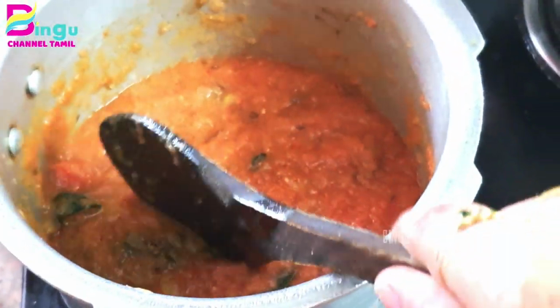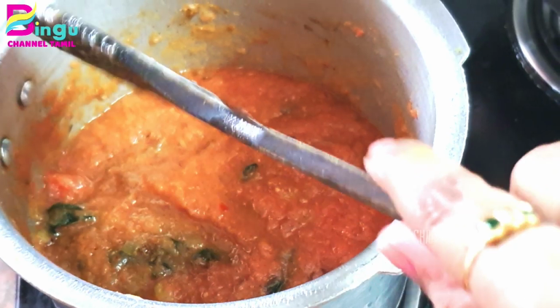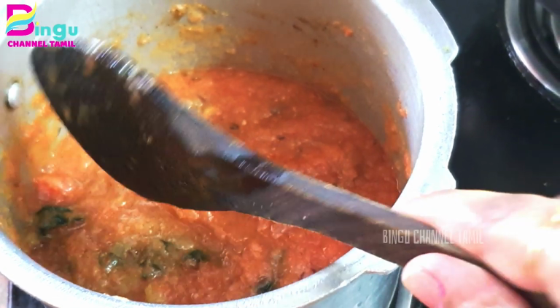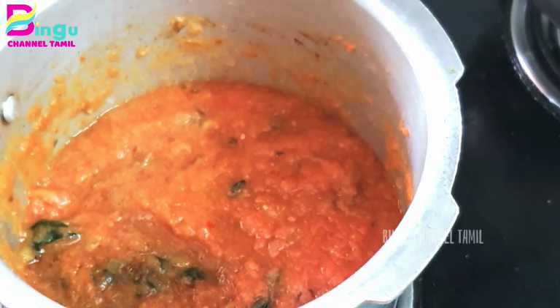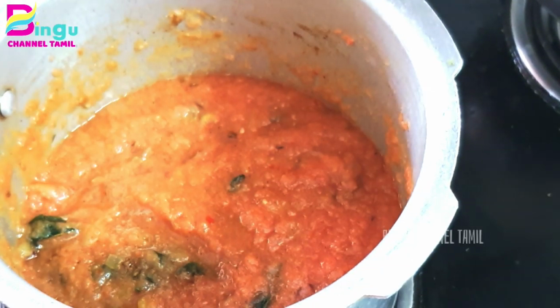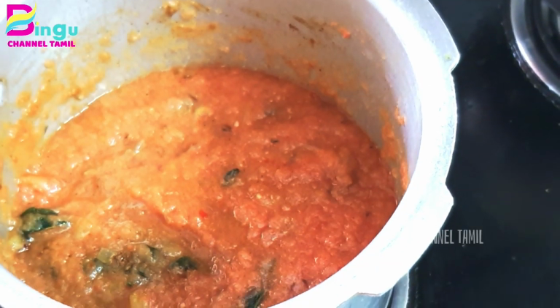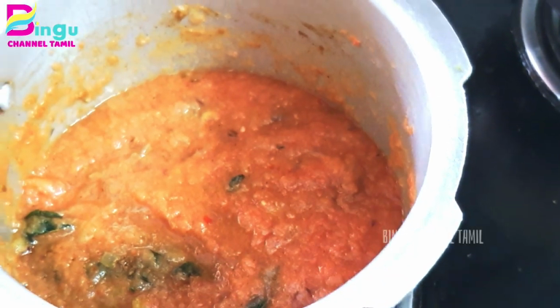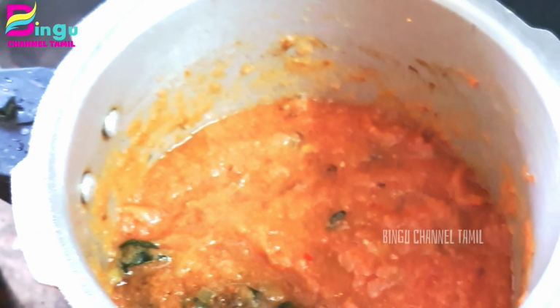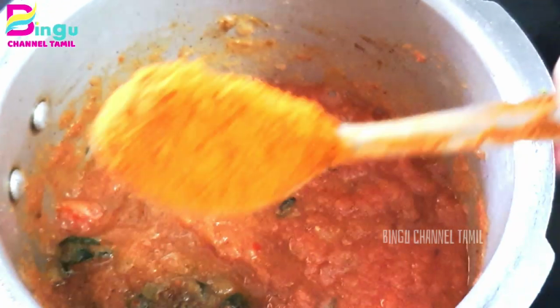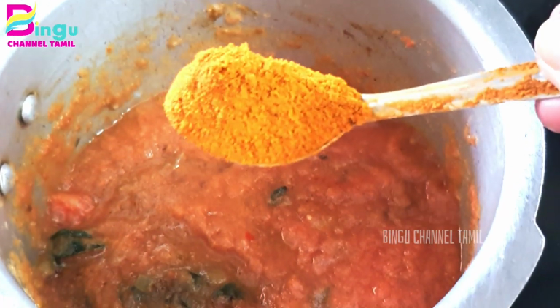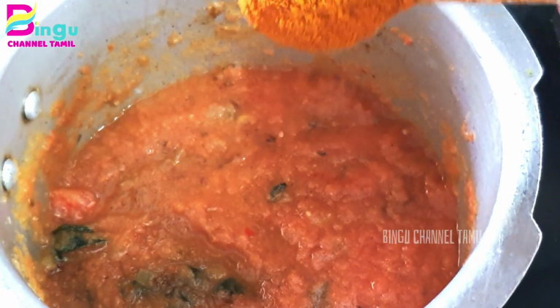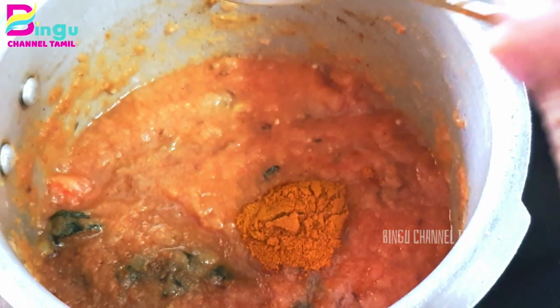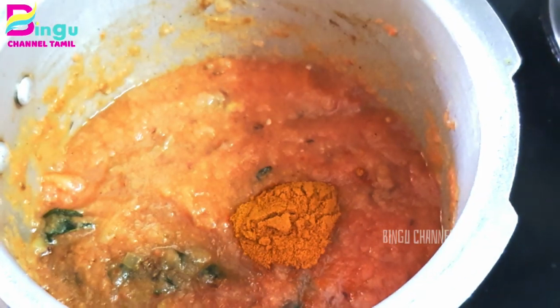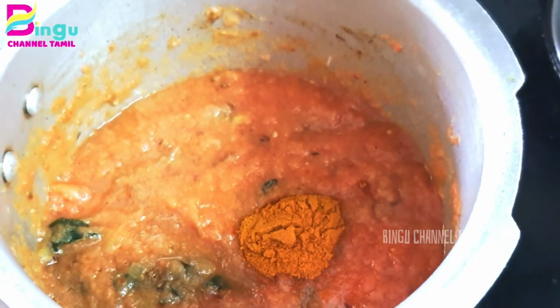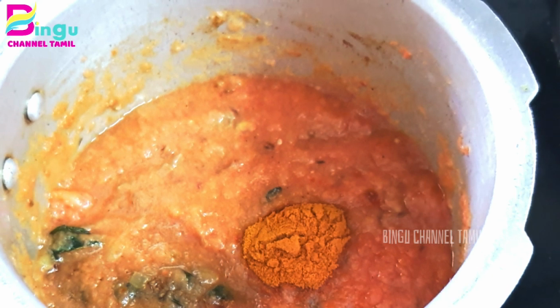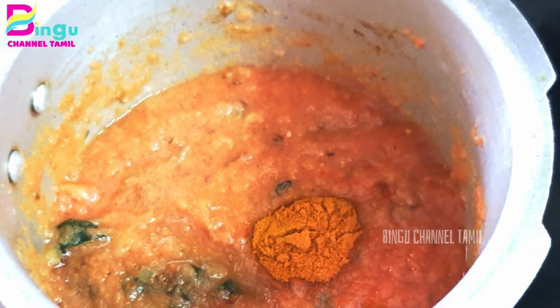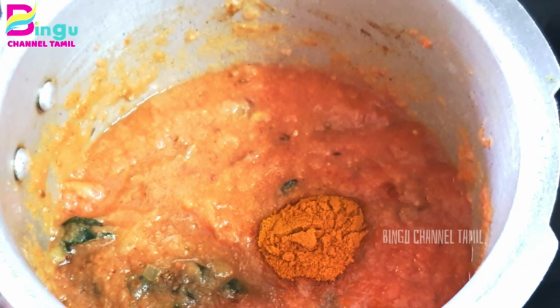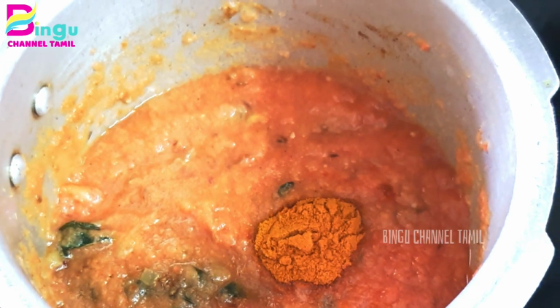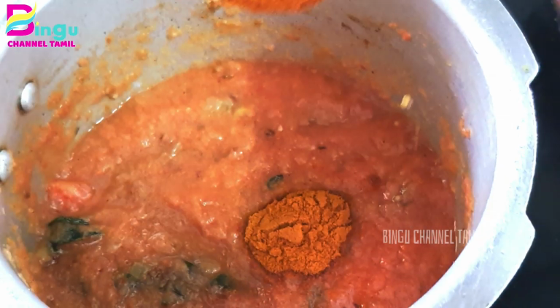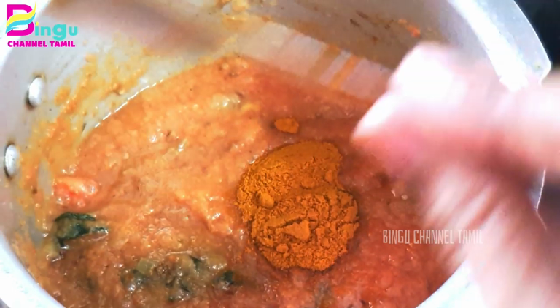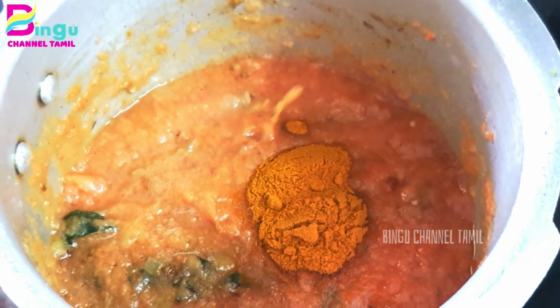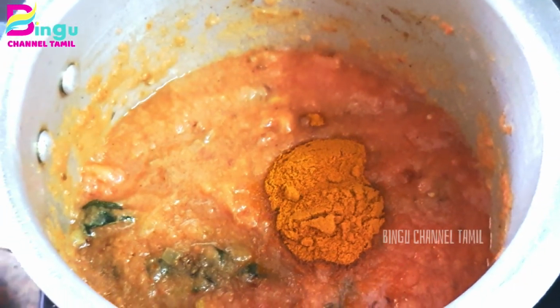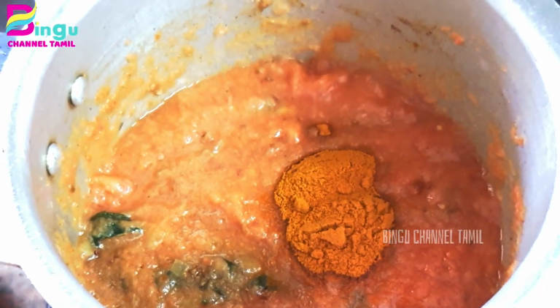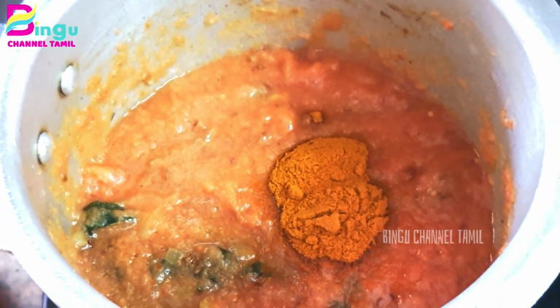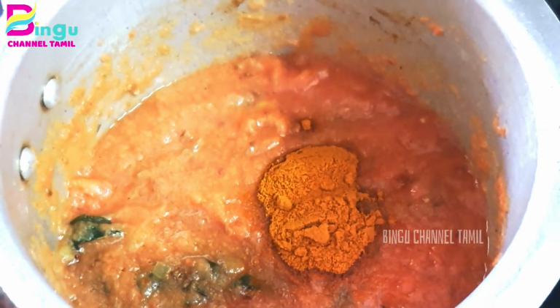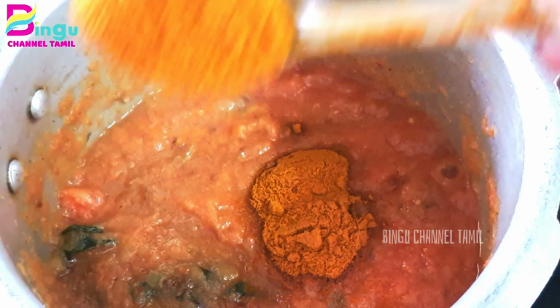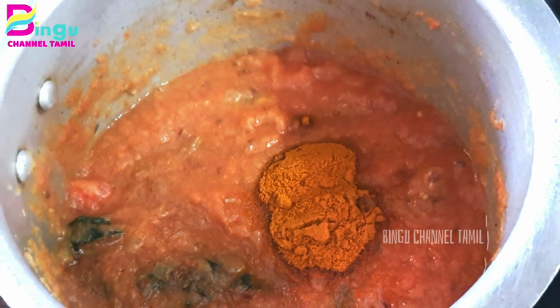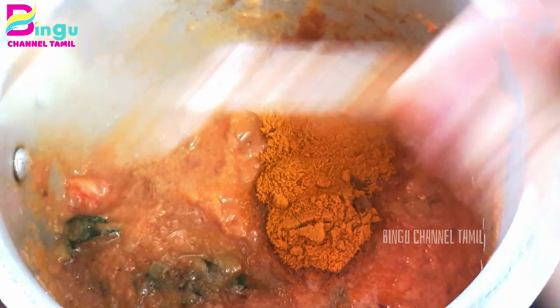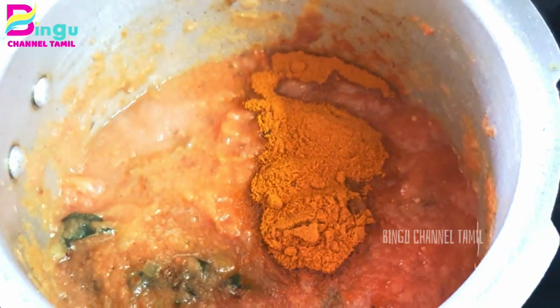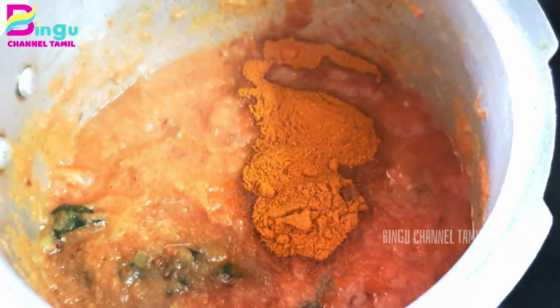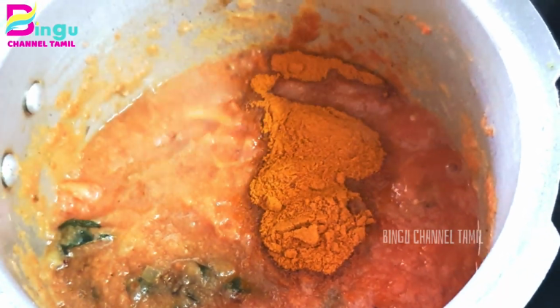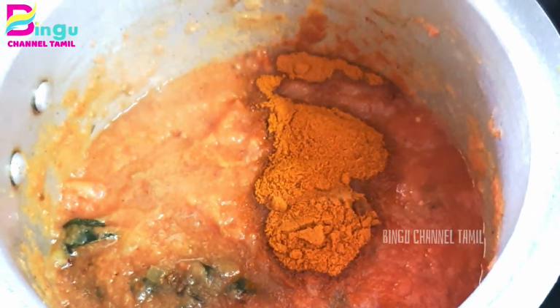We can eat 4 vengayam daily. If you mix it well, we will add a little bit — about 3 spoons. You can eat a little bit.